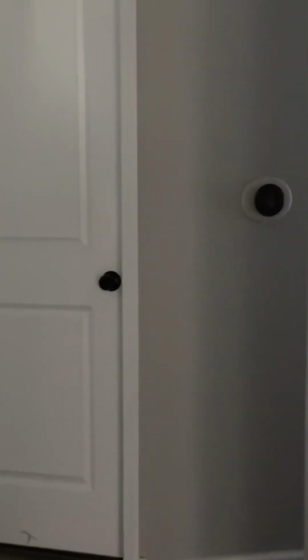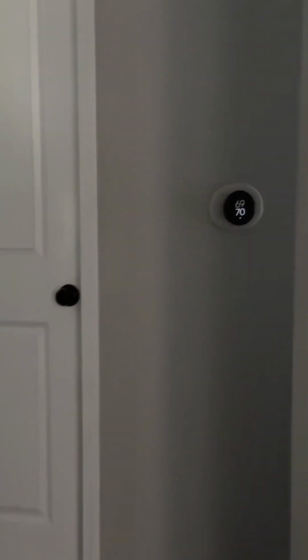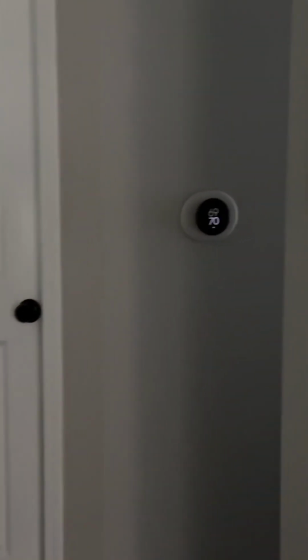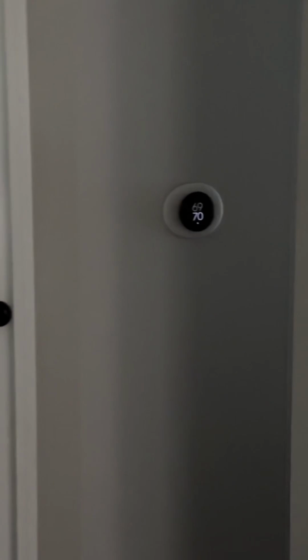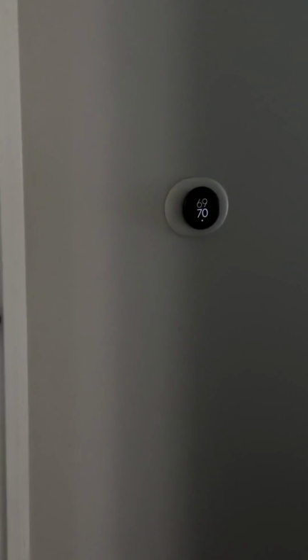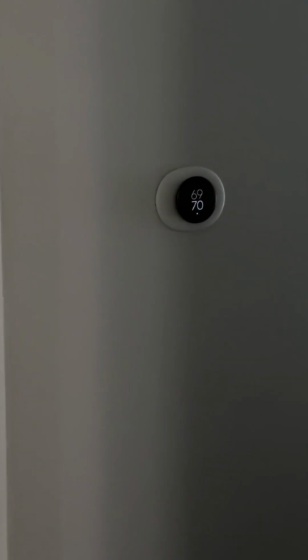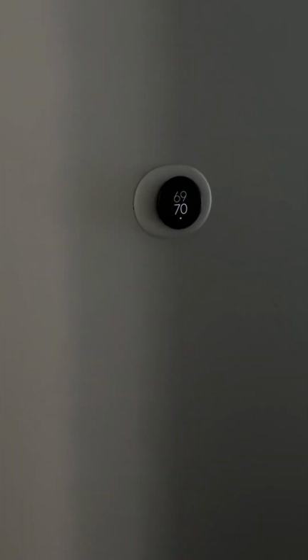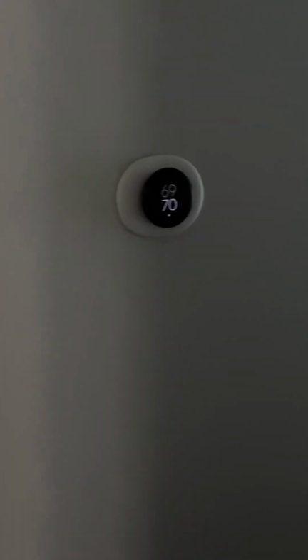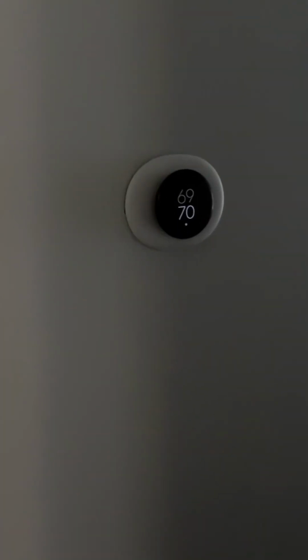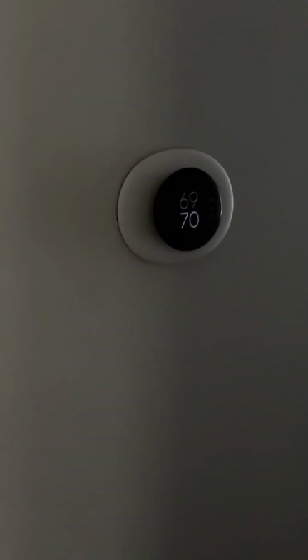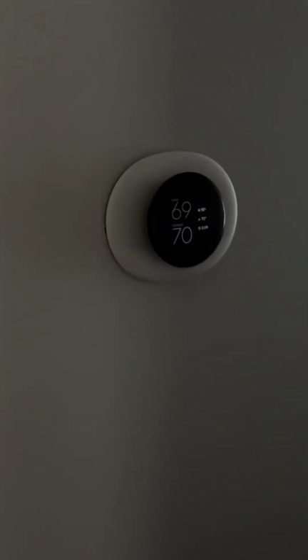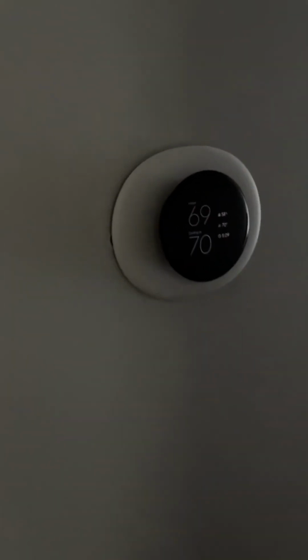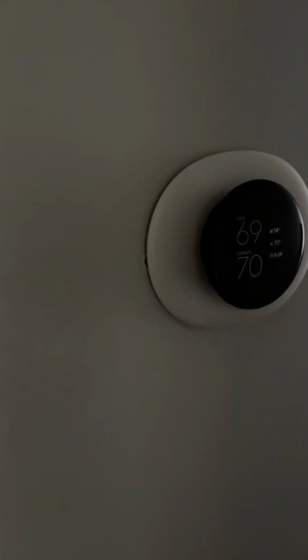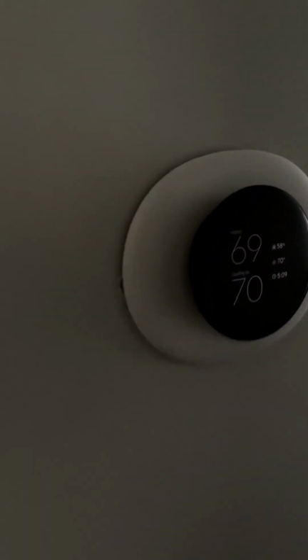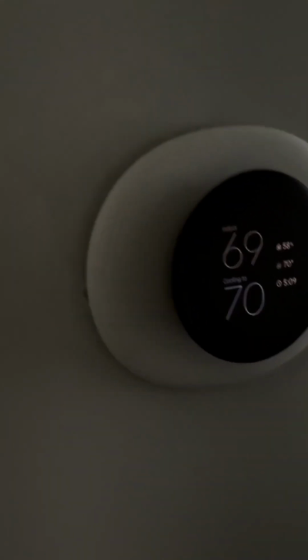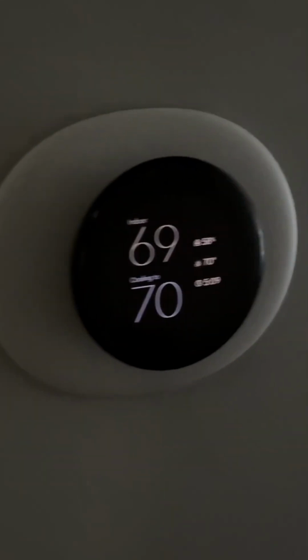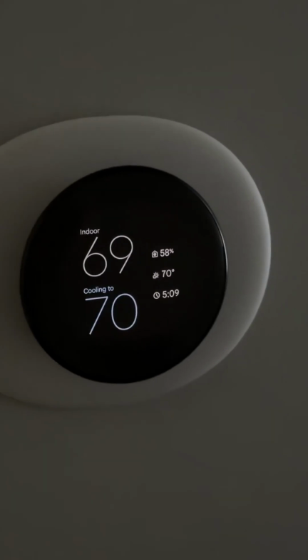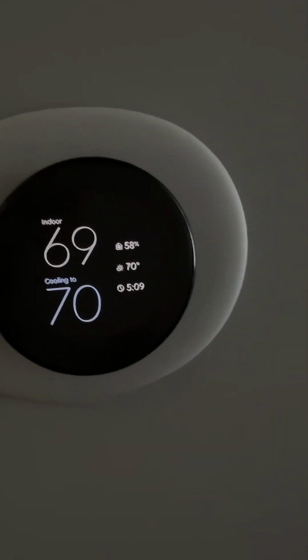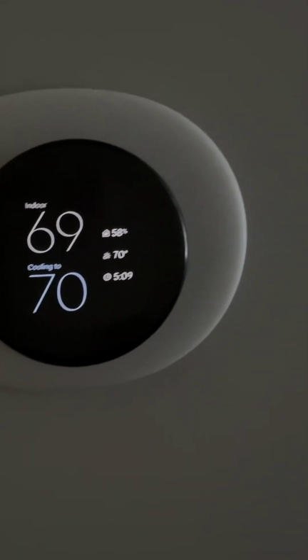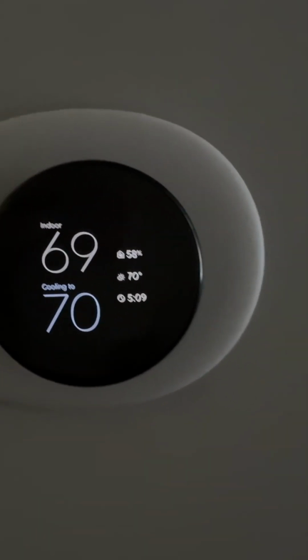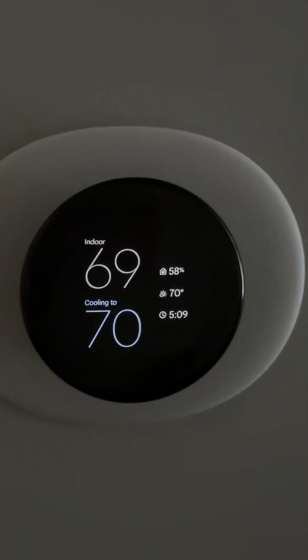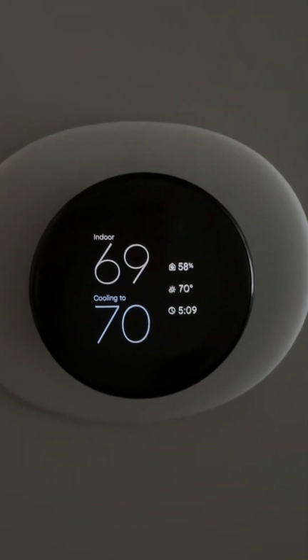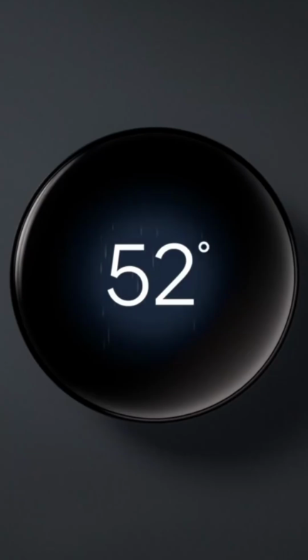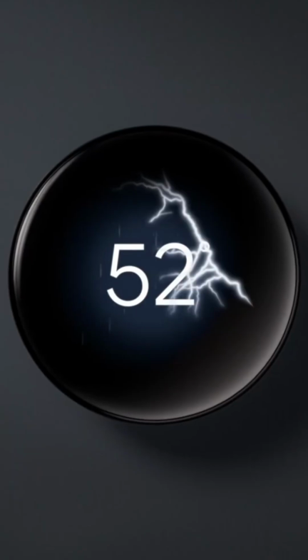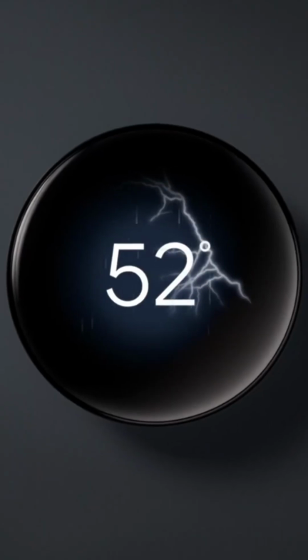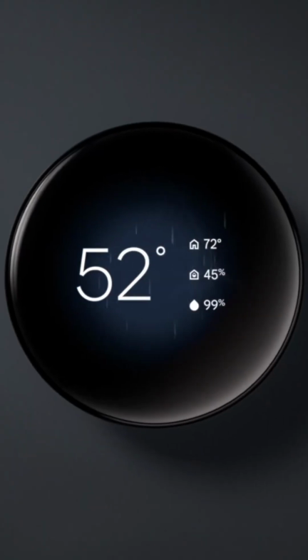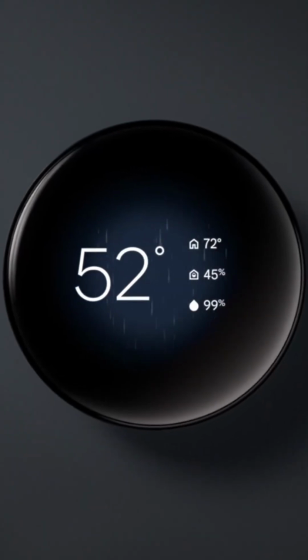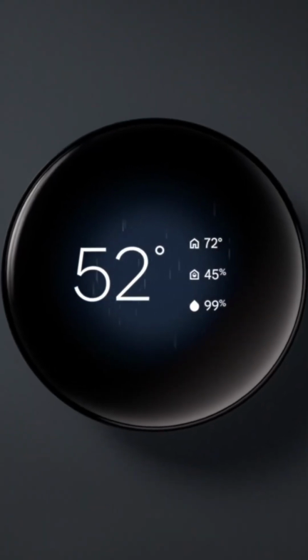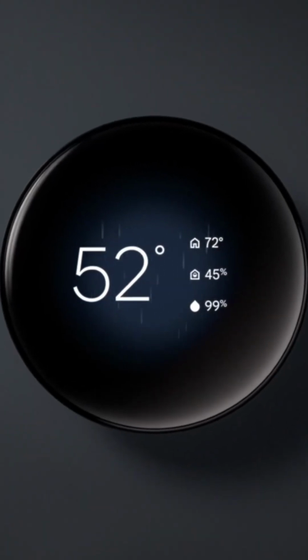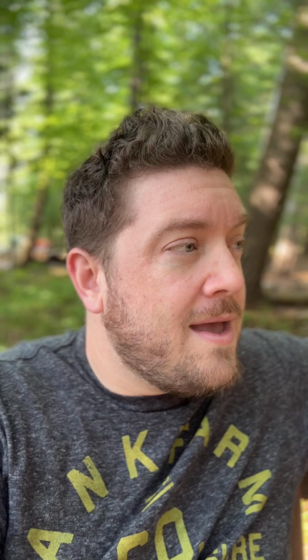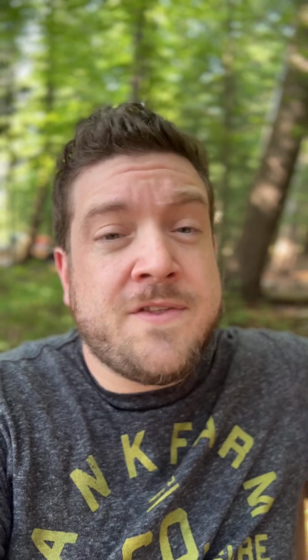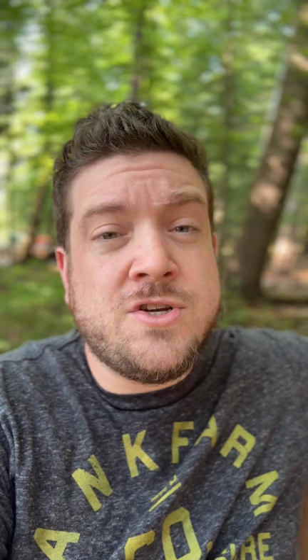I love the updated design and the Farsight display is wonderful. It's really cool to see it basically wake up as you approach it, and I love the weather face that shows the actual weather from outside, including rainstorms and lightning.